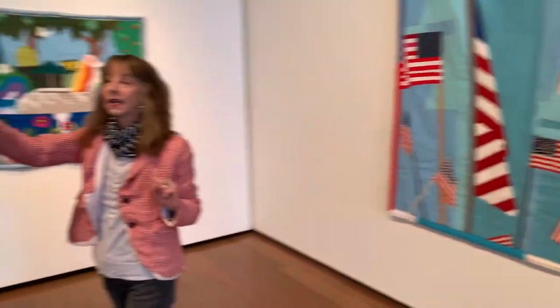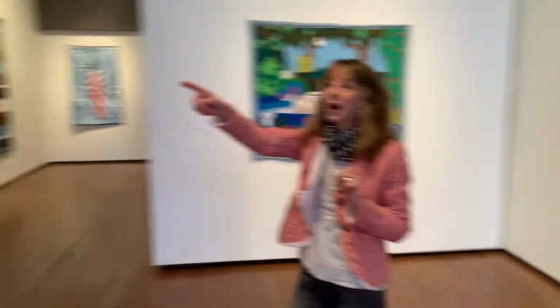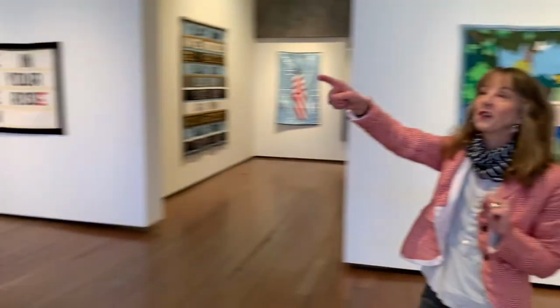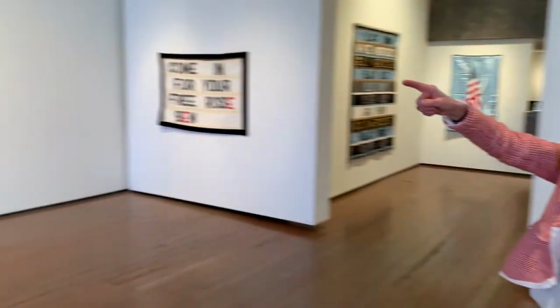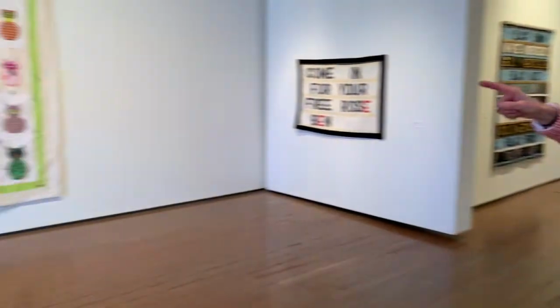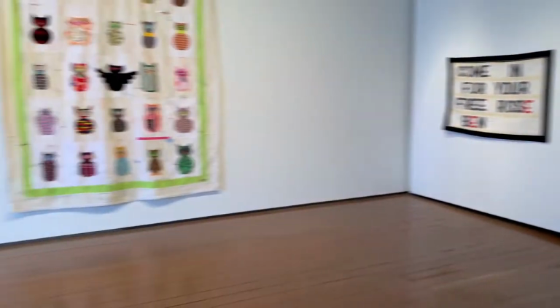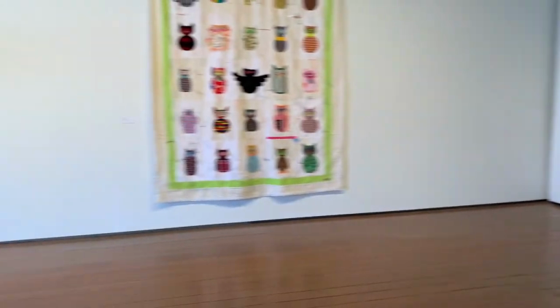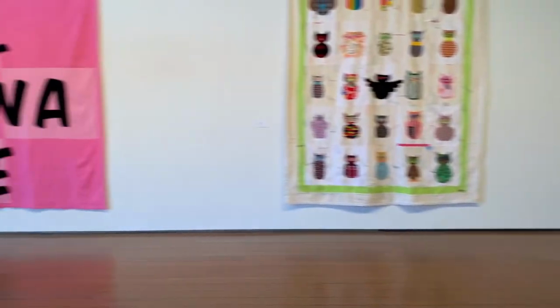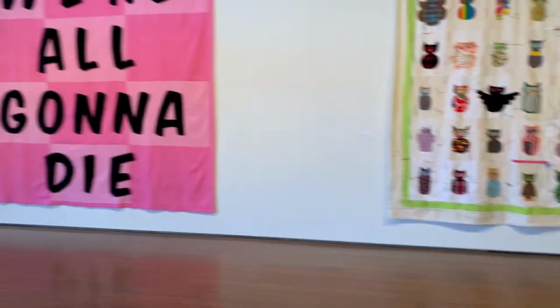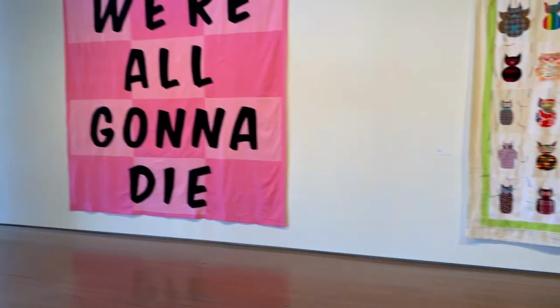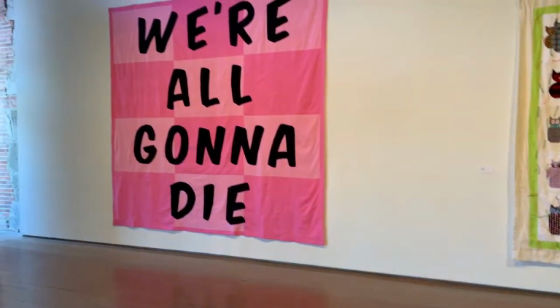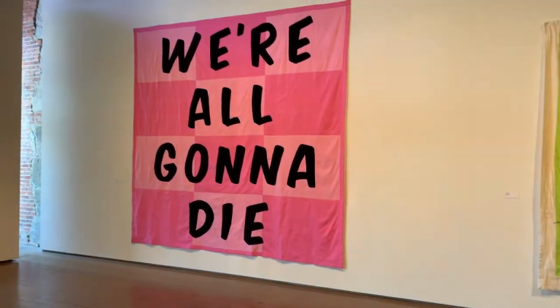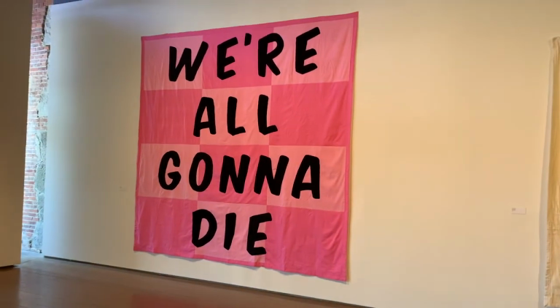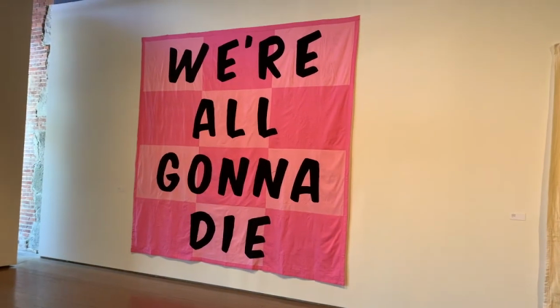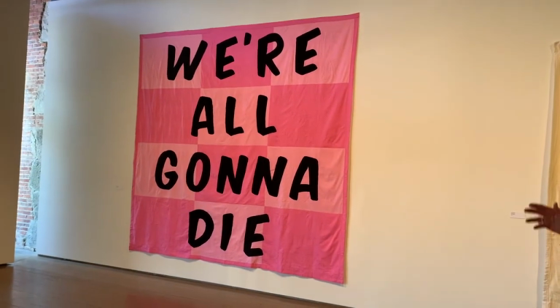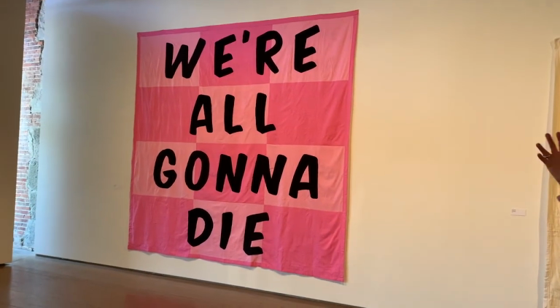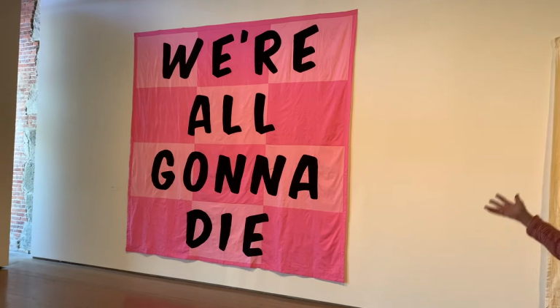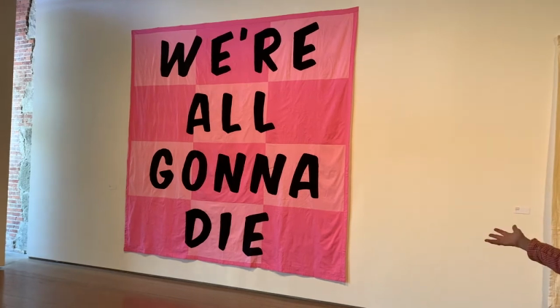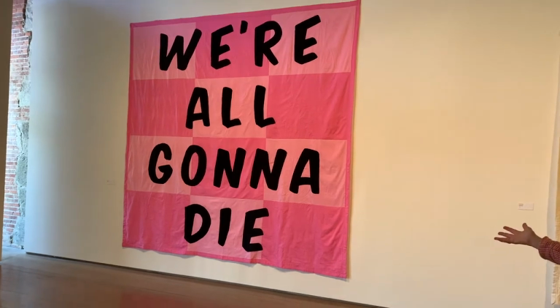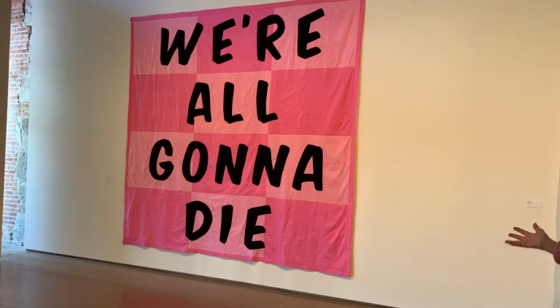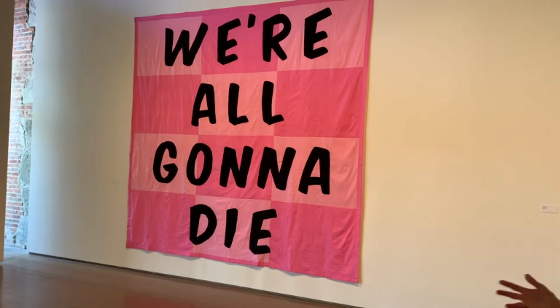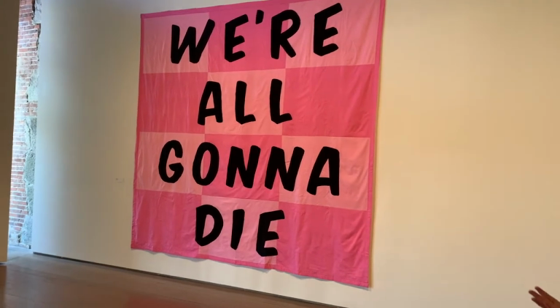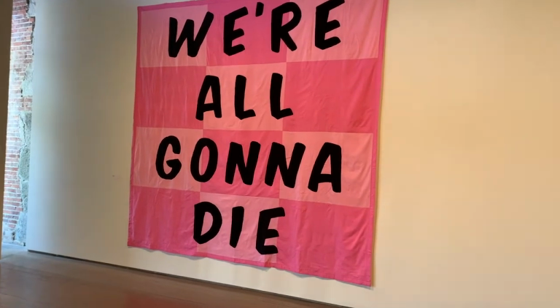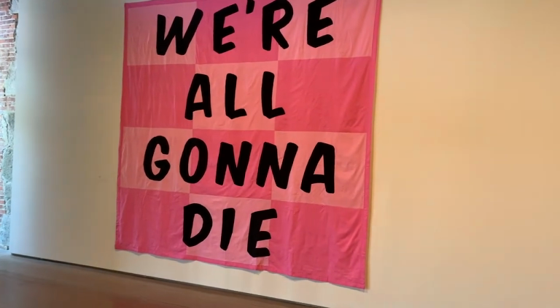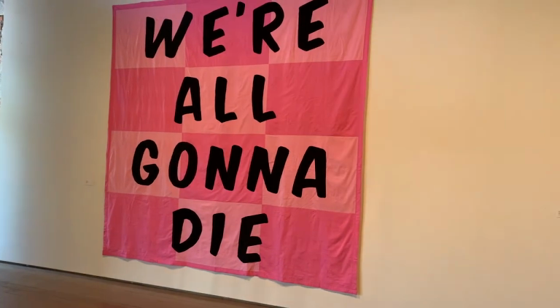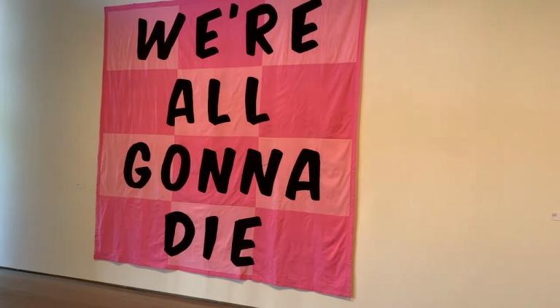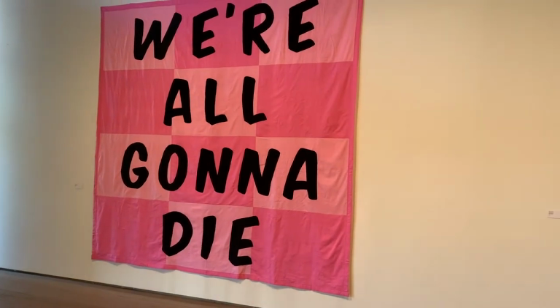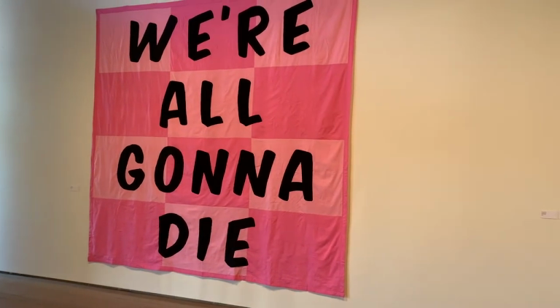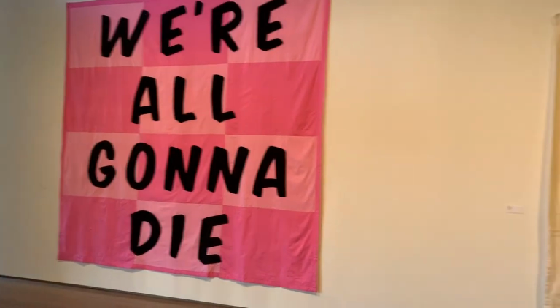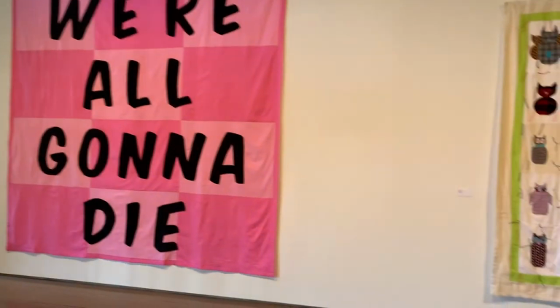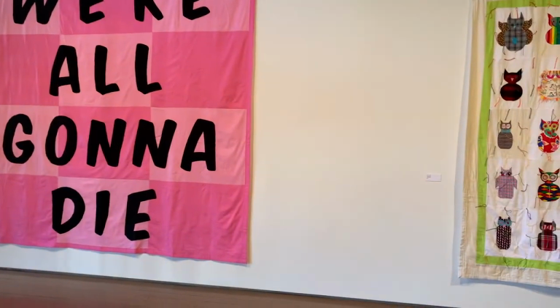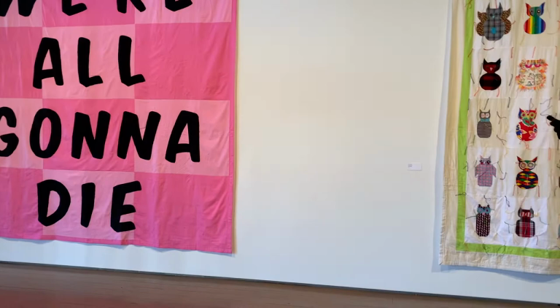I first have to point out this one here. It's called Life is Beautiful — that's the name of the quilt. 'We're all going to die.' Enough said, right? I think it's a beautiful piece, and it also makes me laugh.